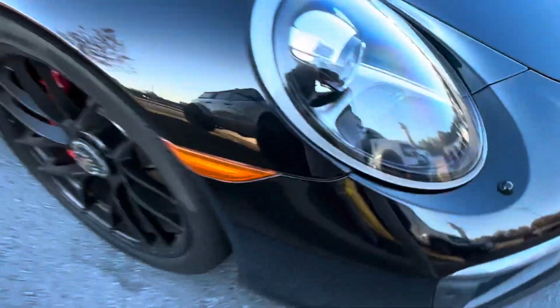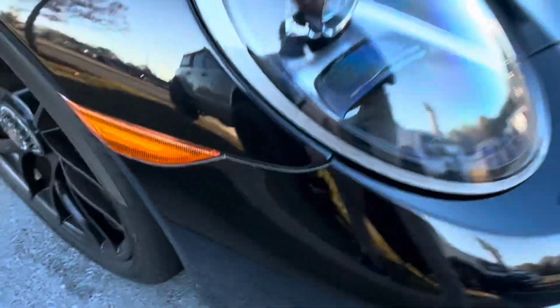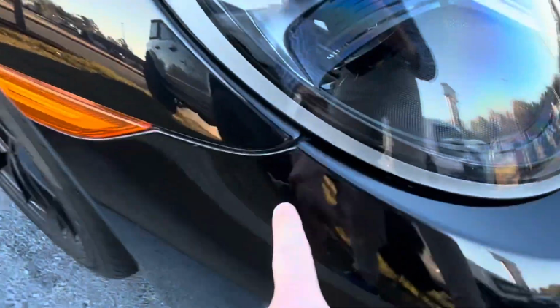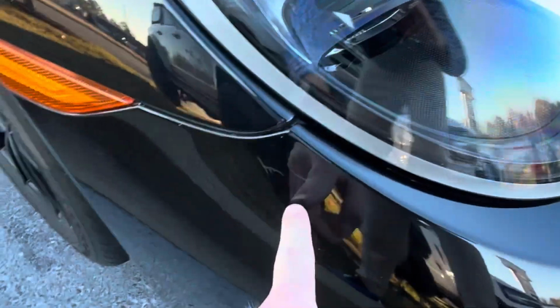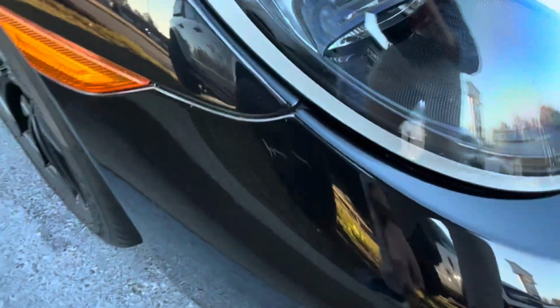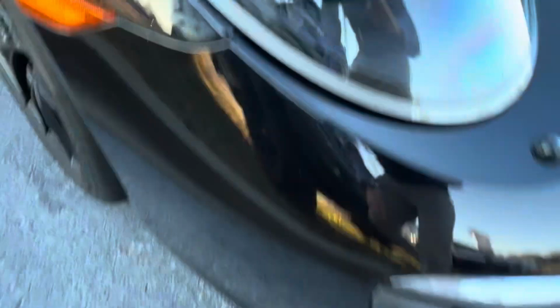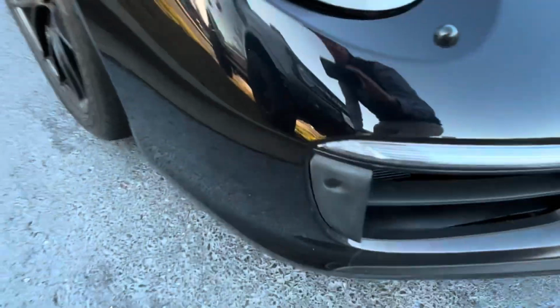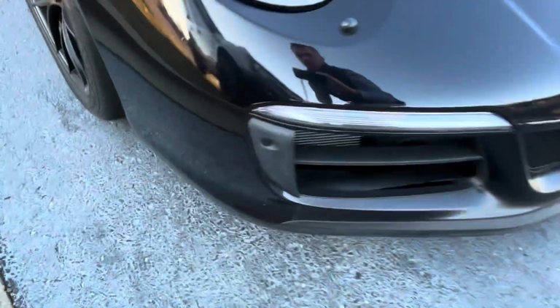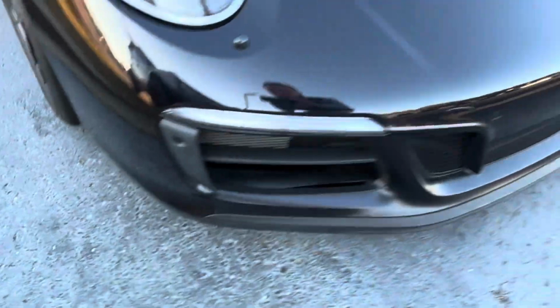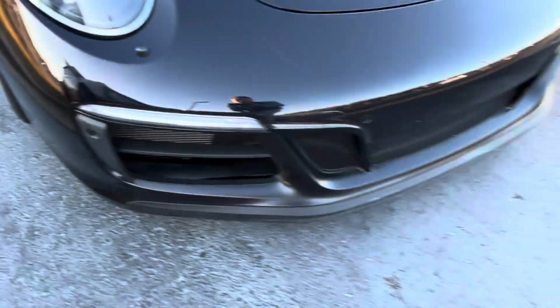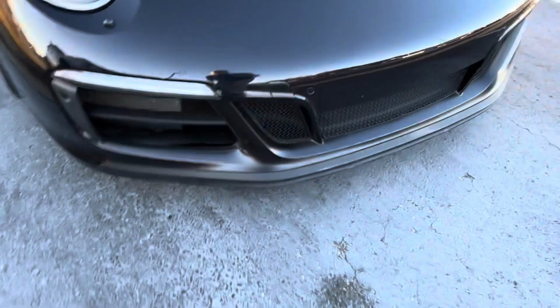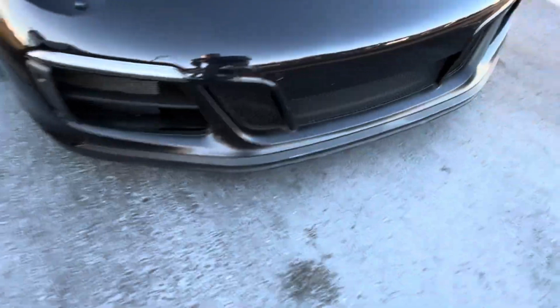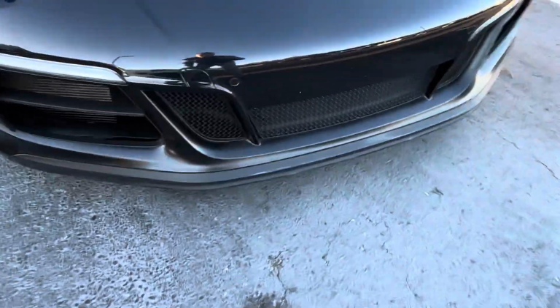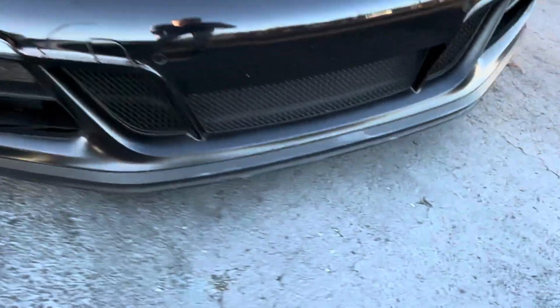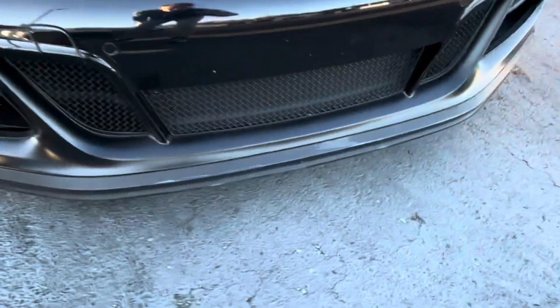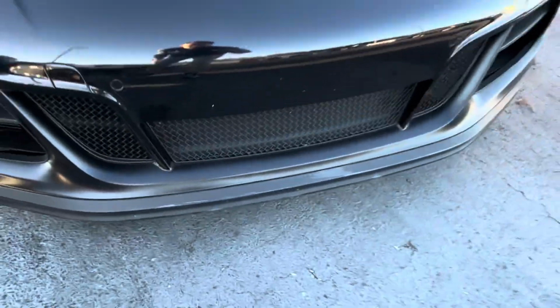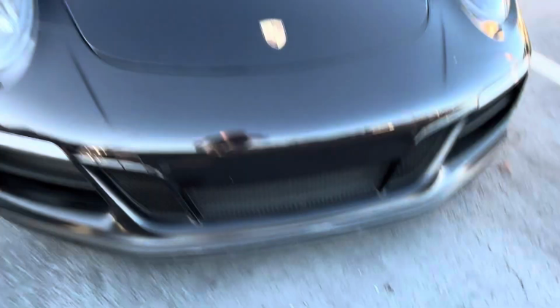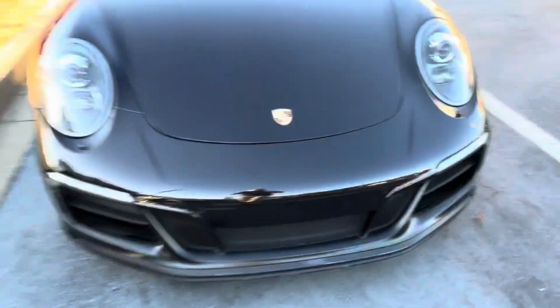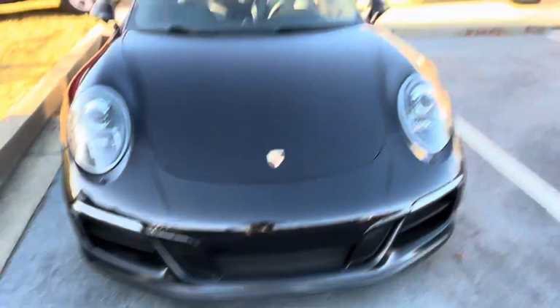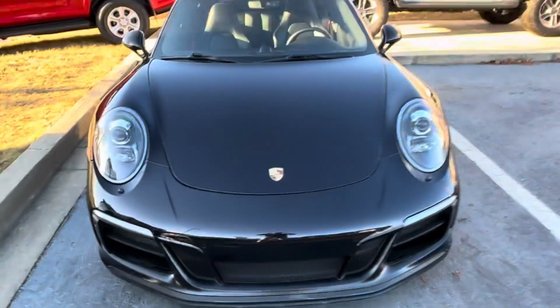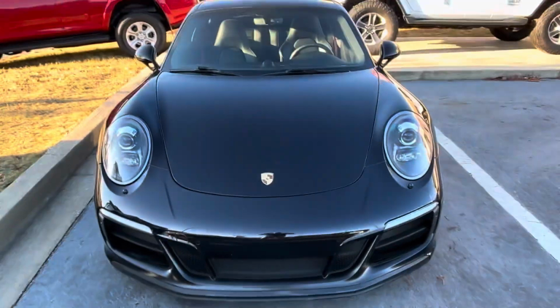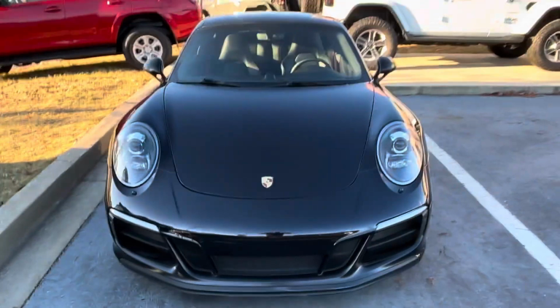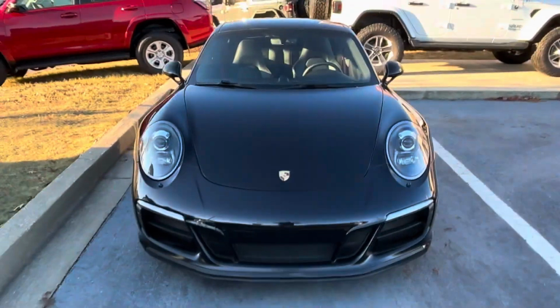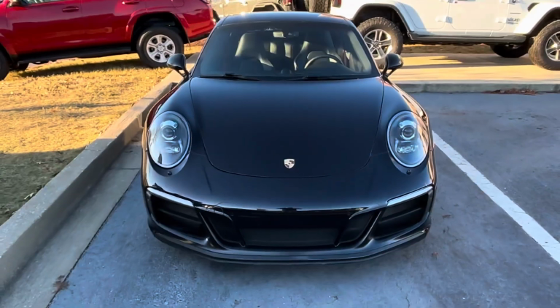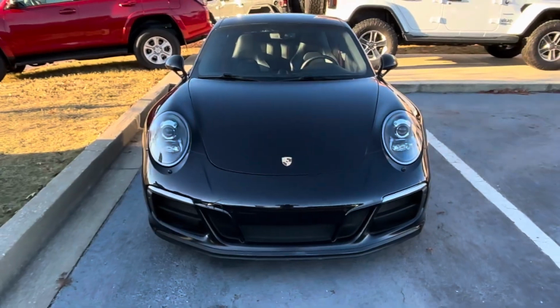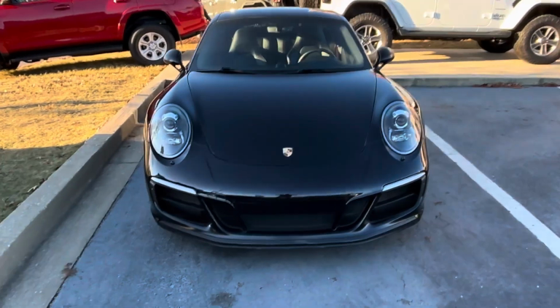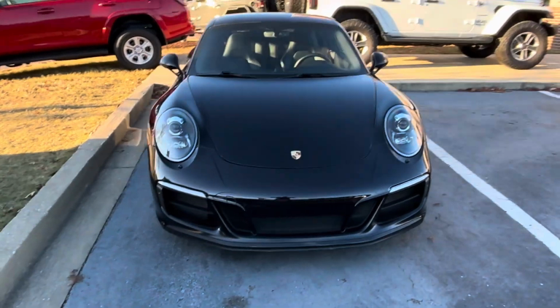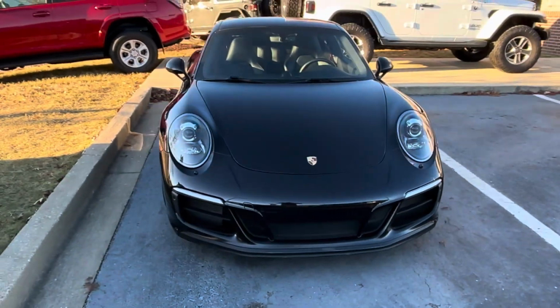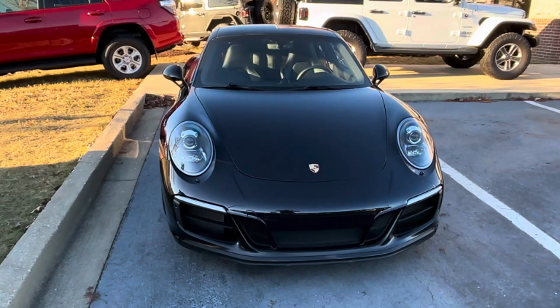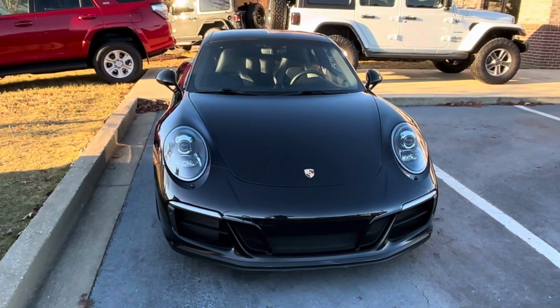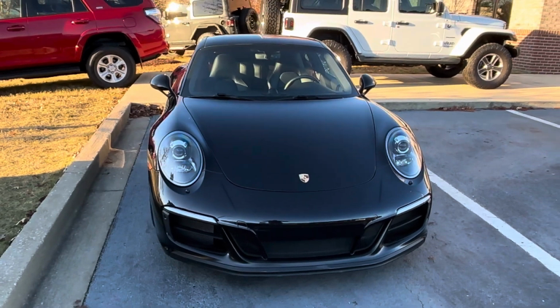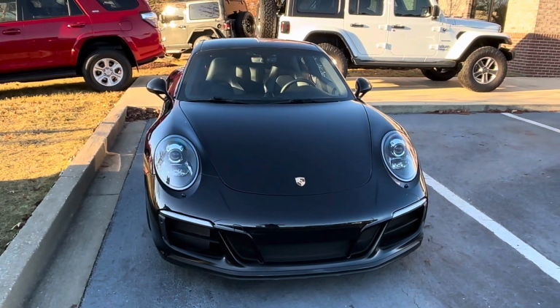I believe I showed you that. You know the front — it's a super nice vehicle. Let me know if I can do anything else for you. Thank you.